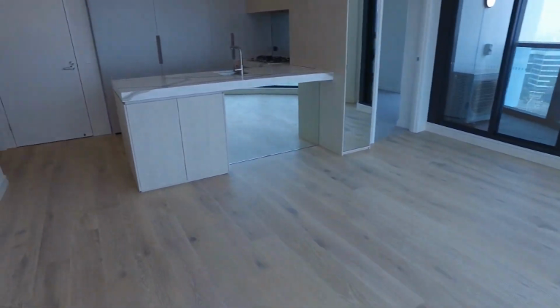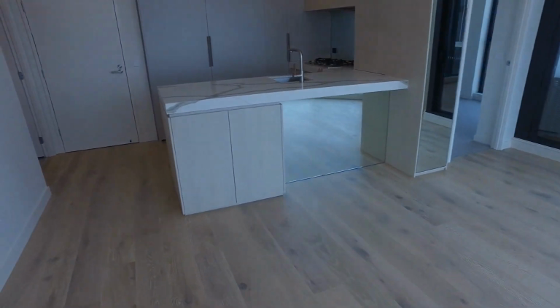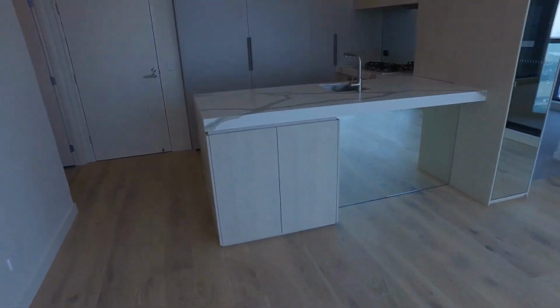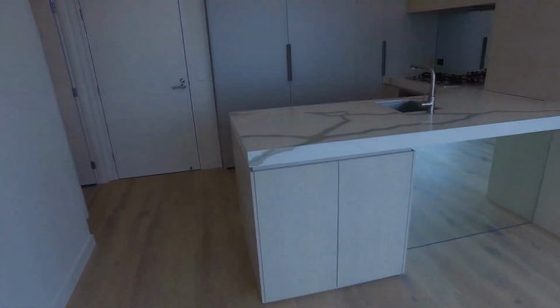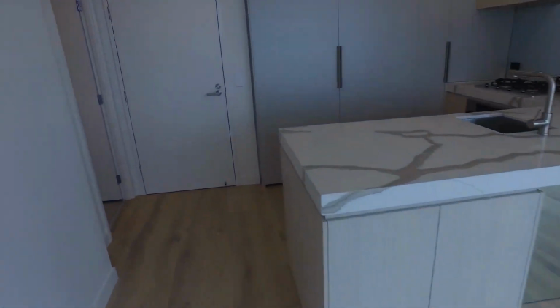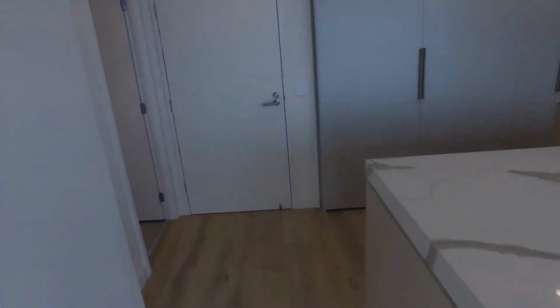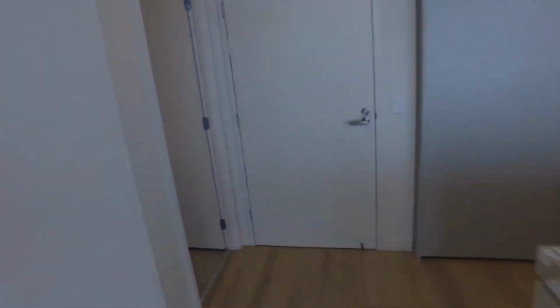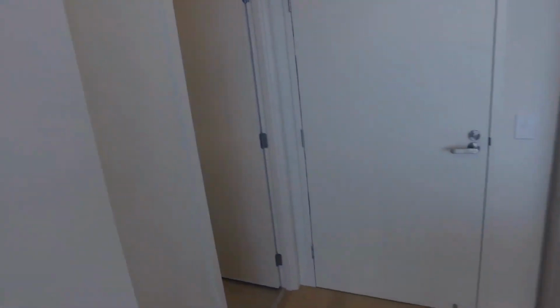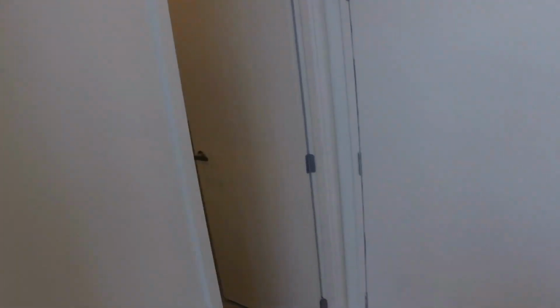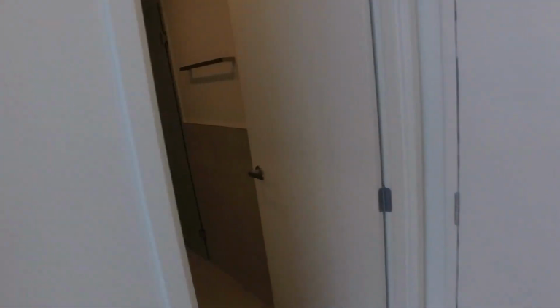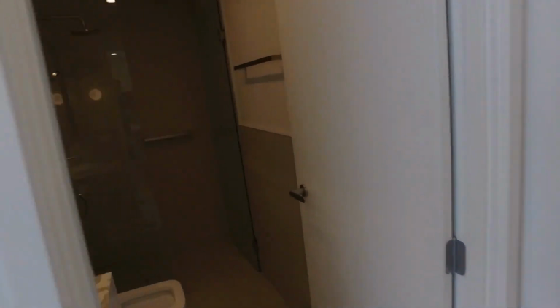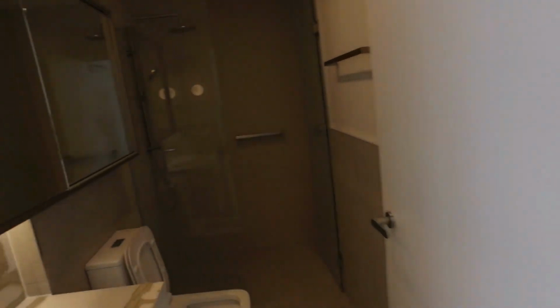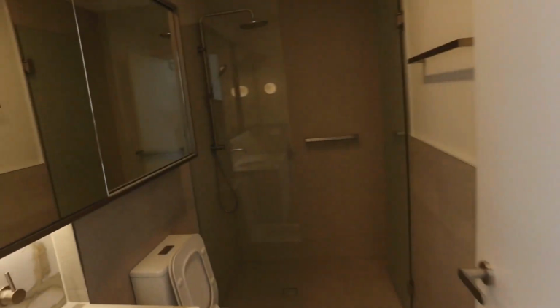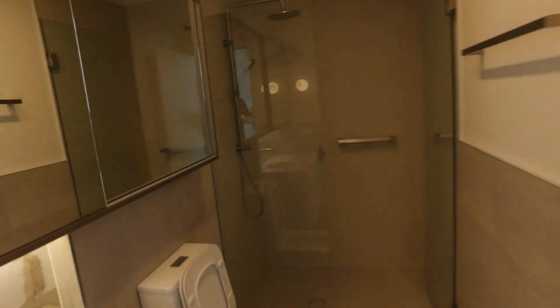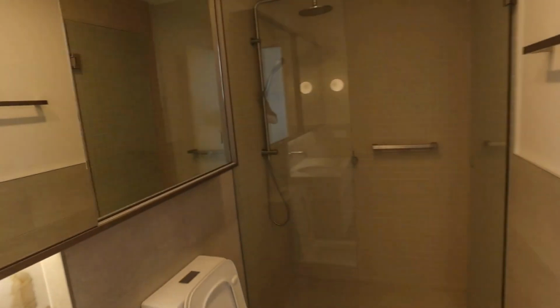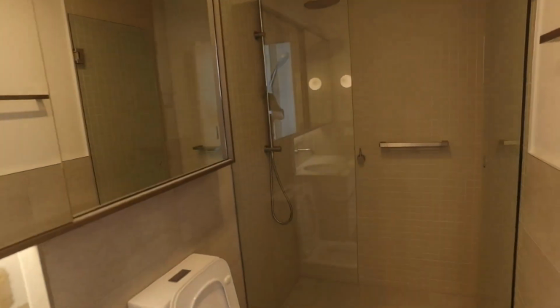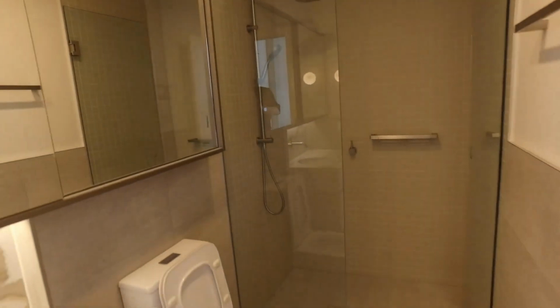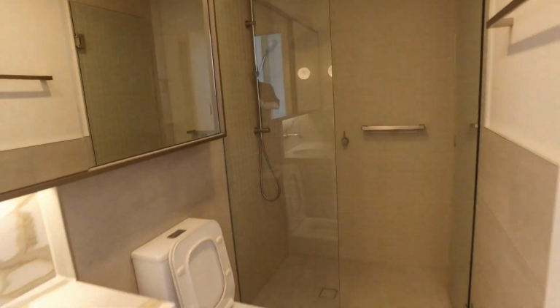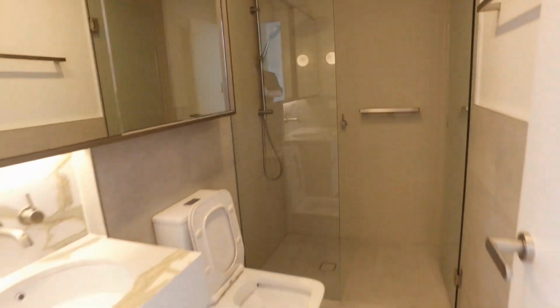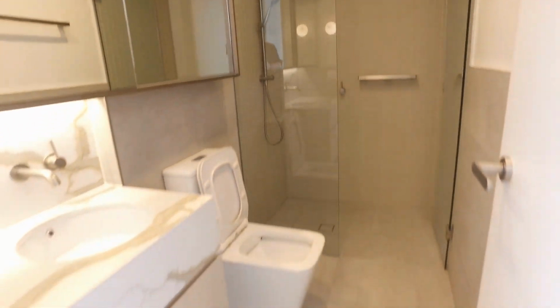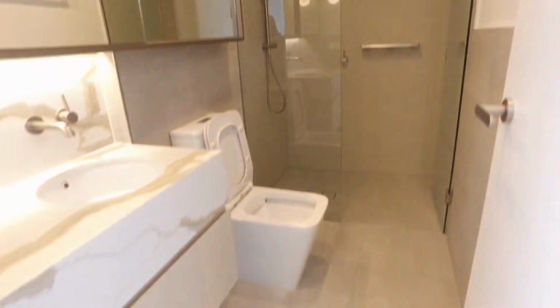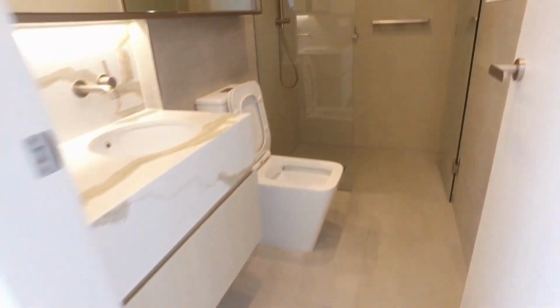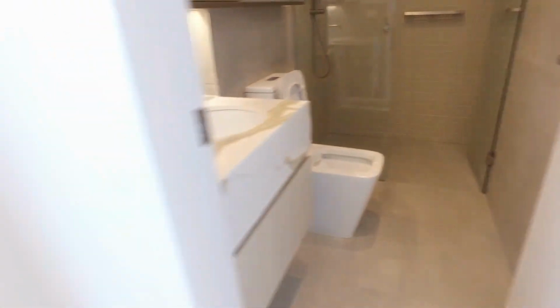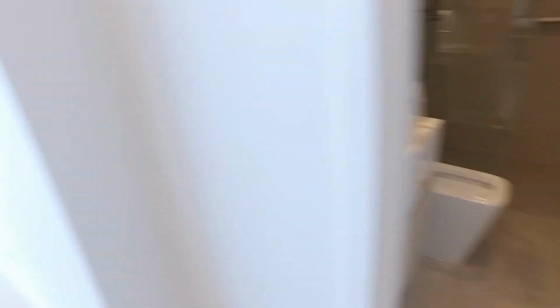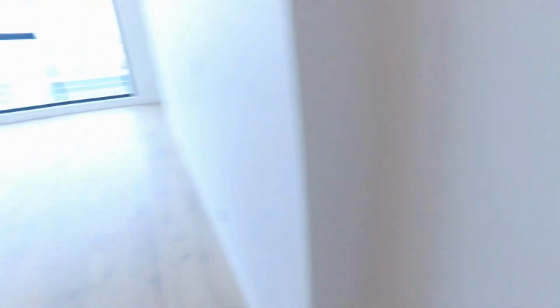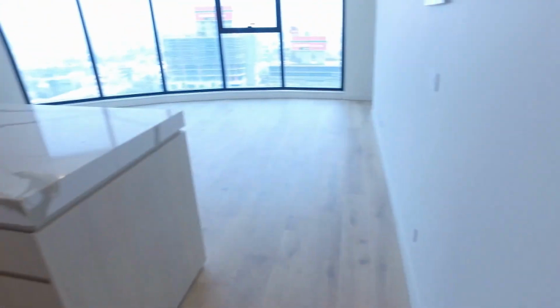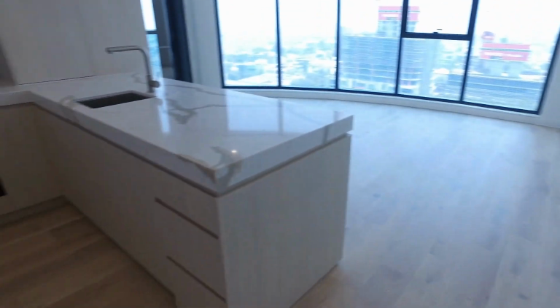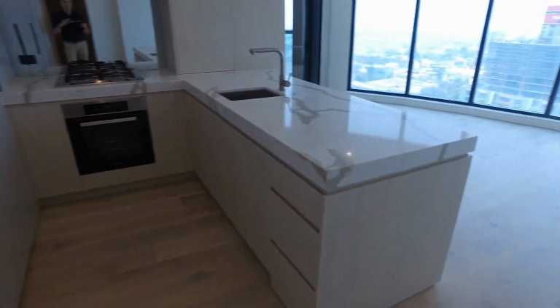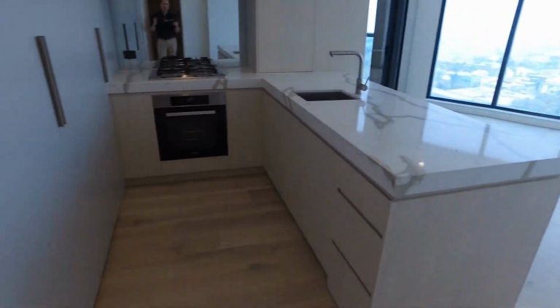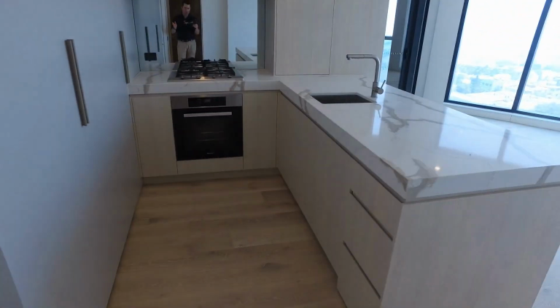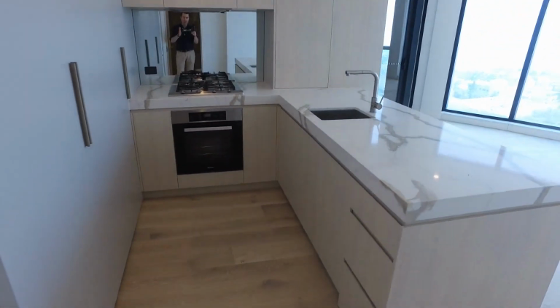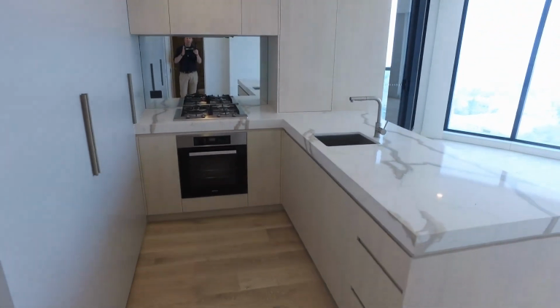I'll finish off with the other bathroom here — much the same as the ensuite that we just saw. Spinning around to take a look at this kitchen, and what a great kitchen this is.